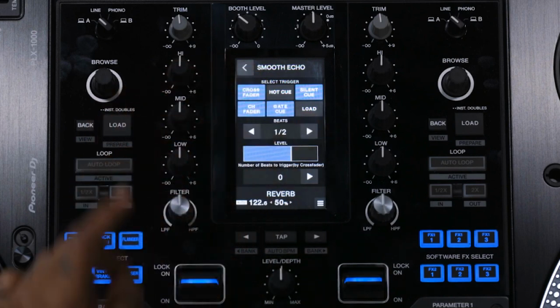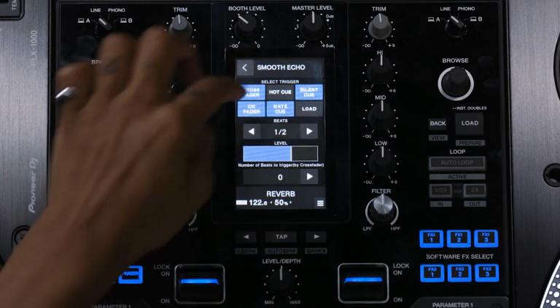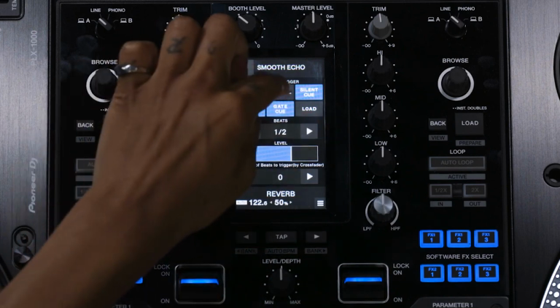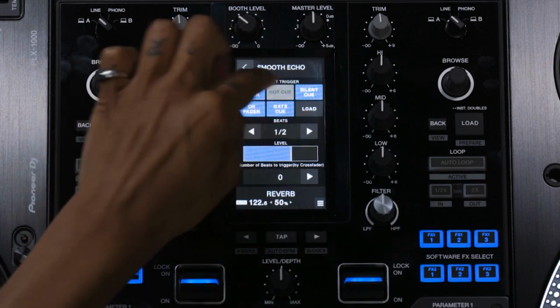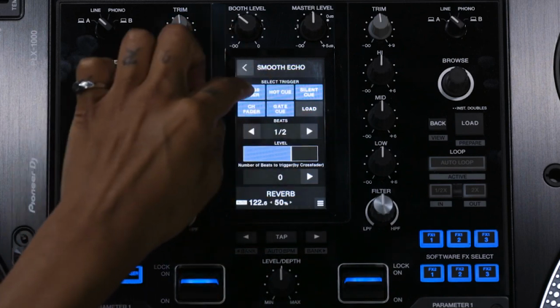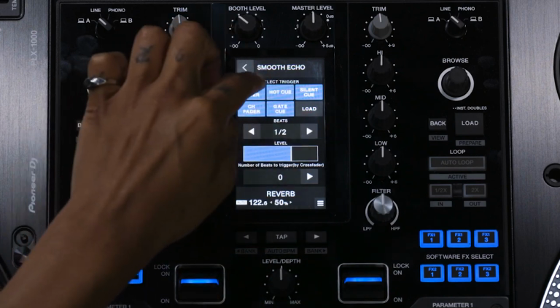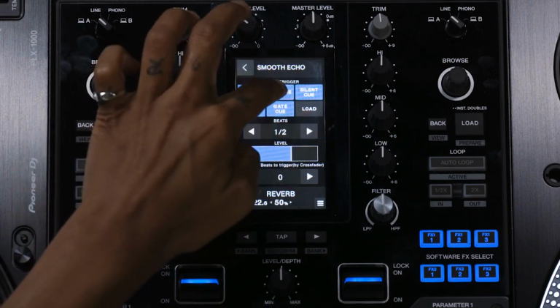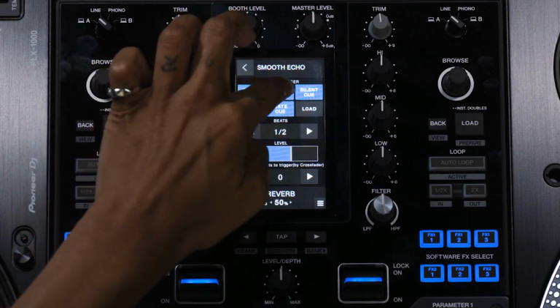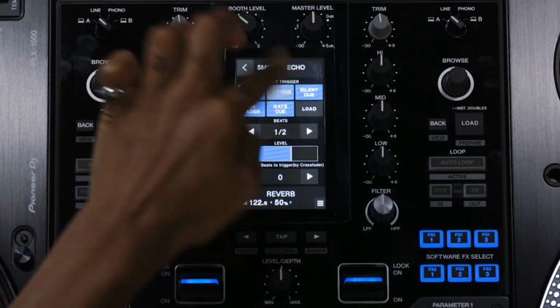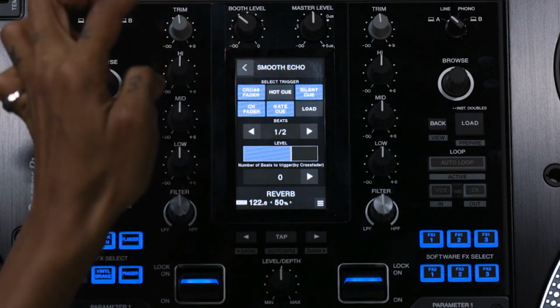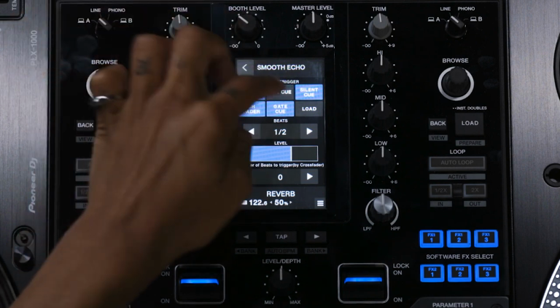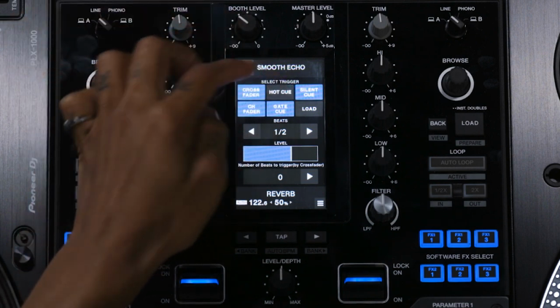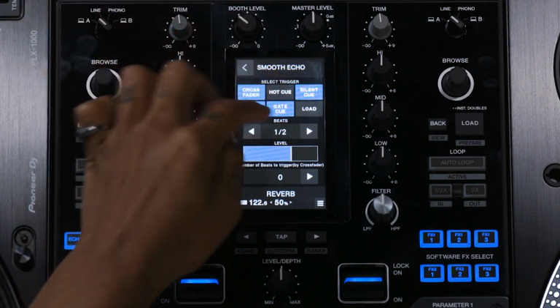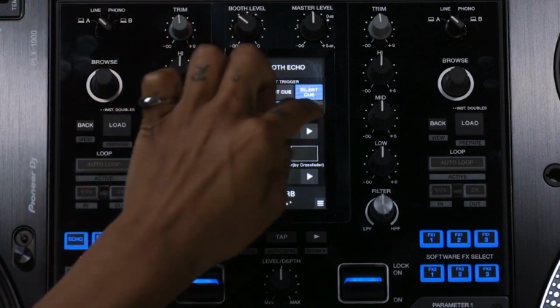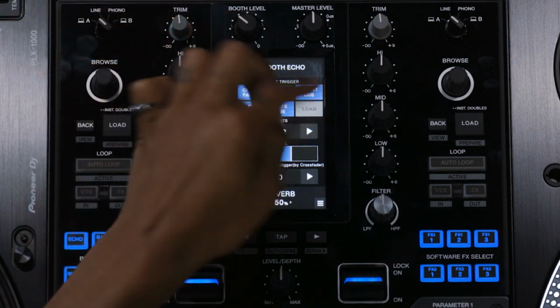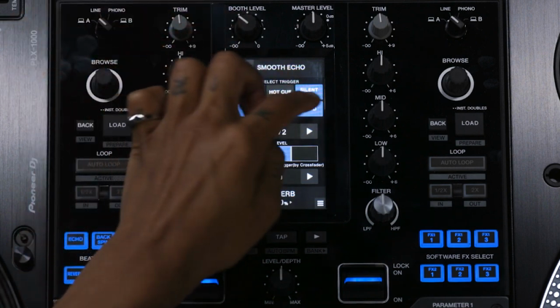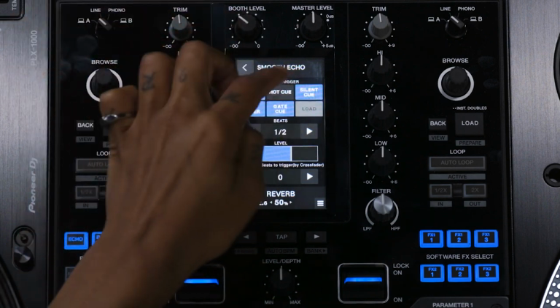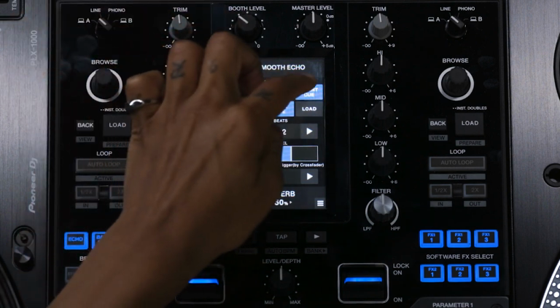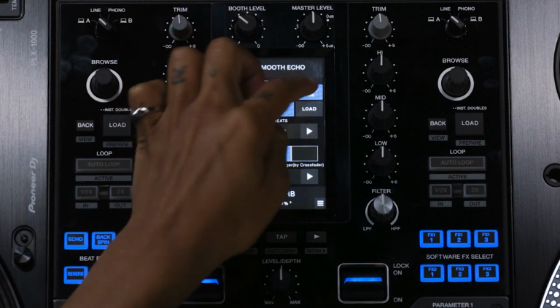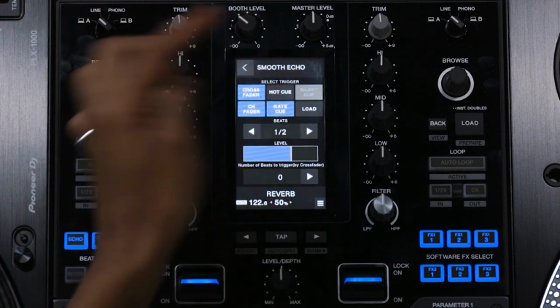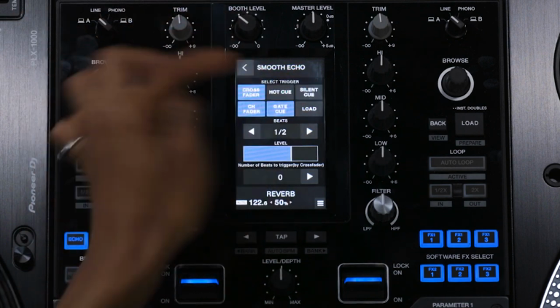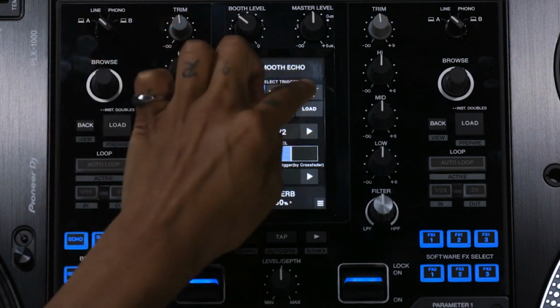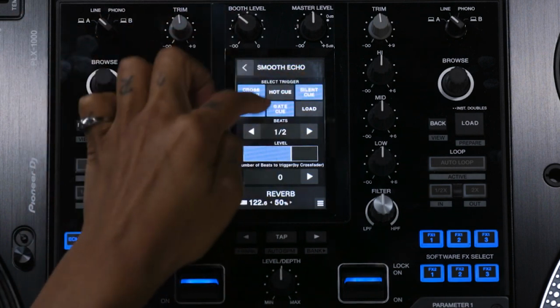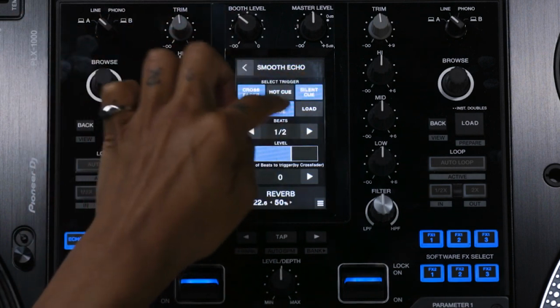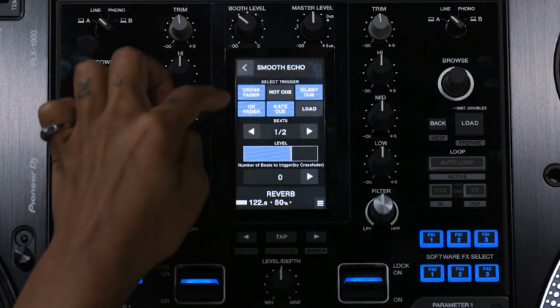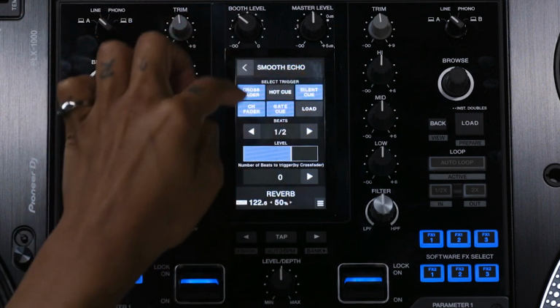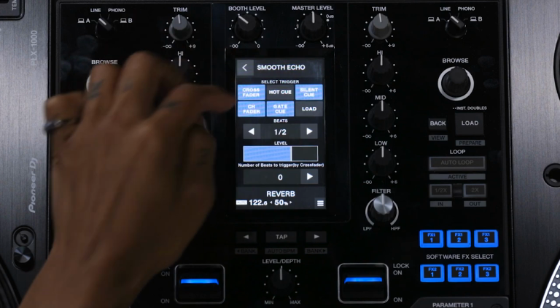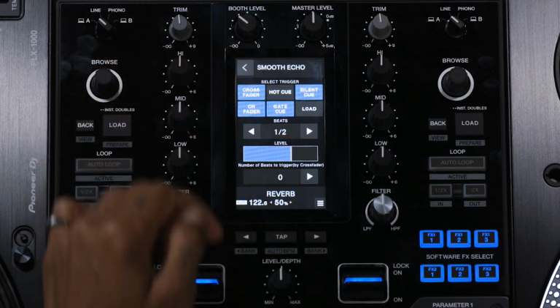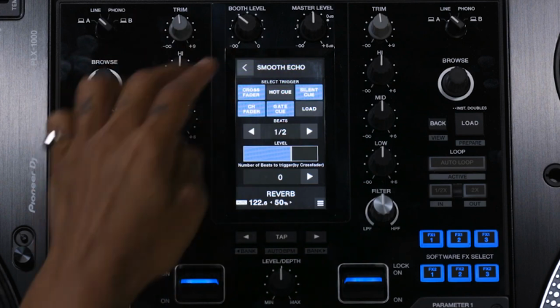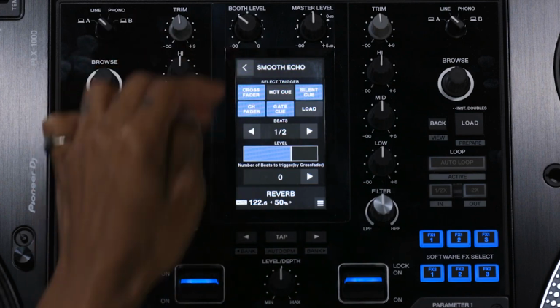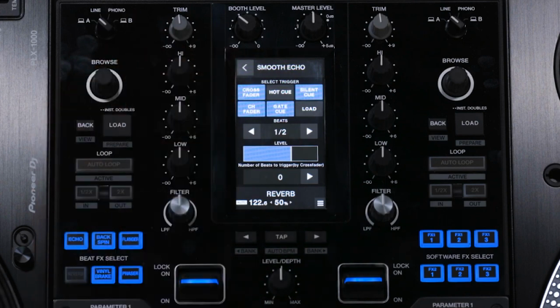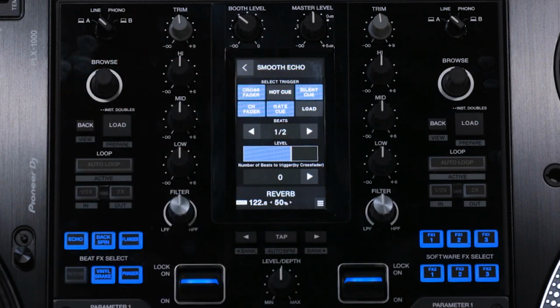And you can assign here too: on hot cue, low, silent cue, on gate cue, fader, or crossfader.